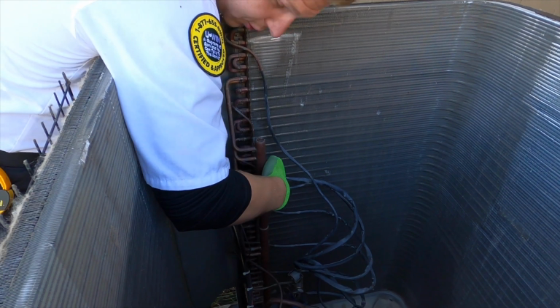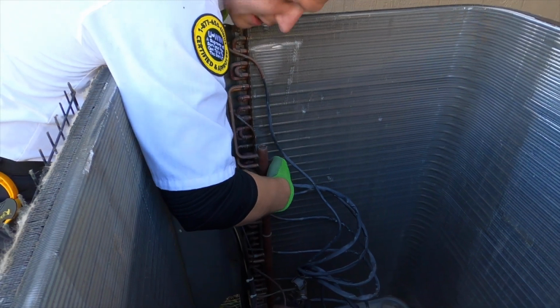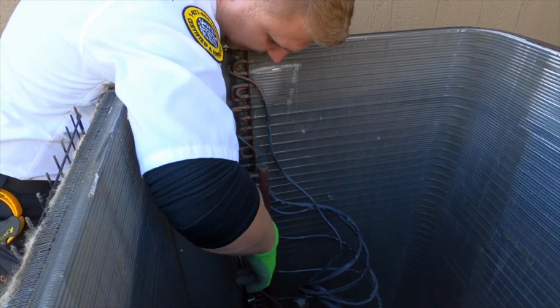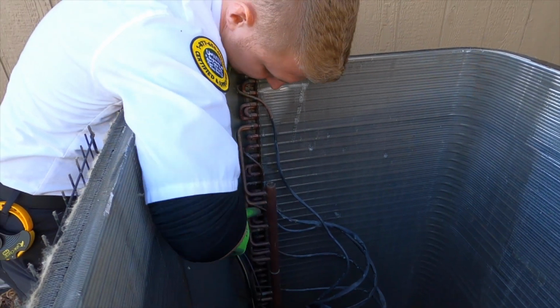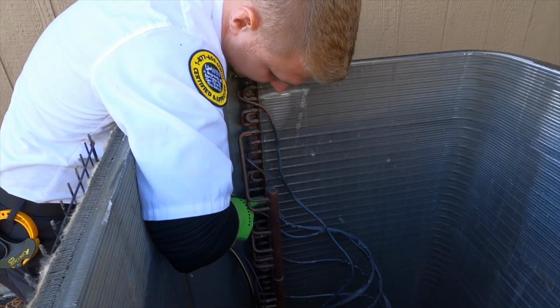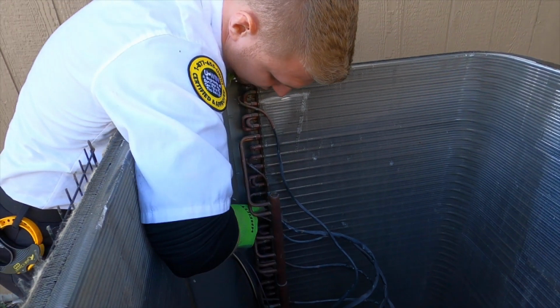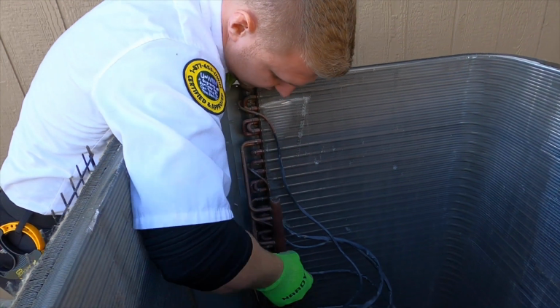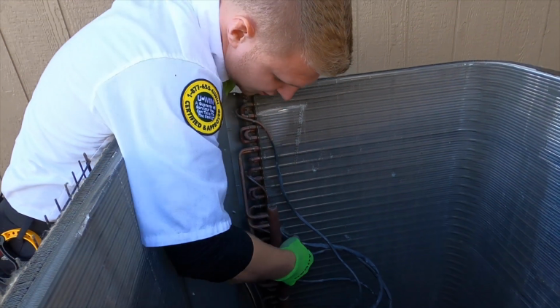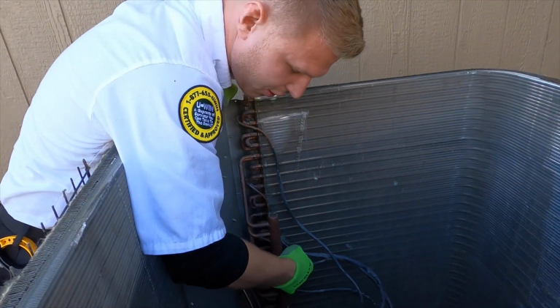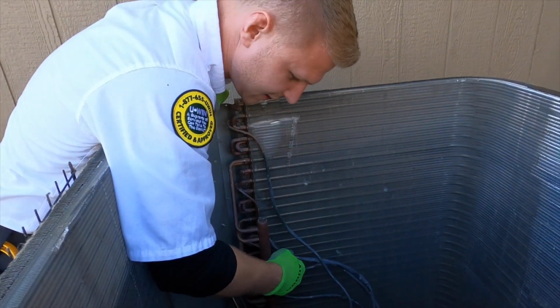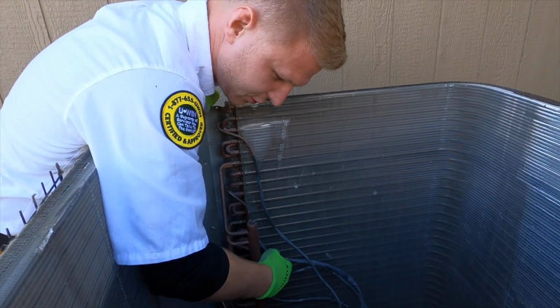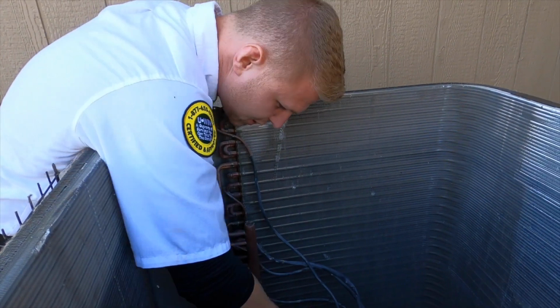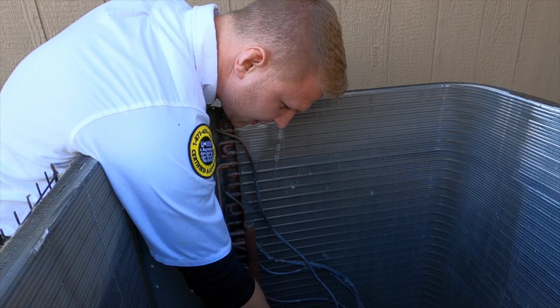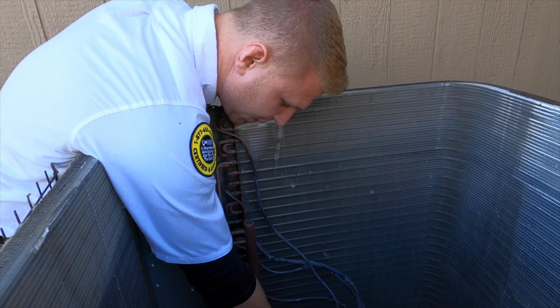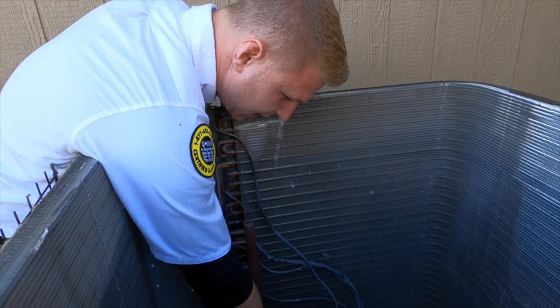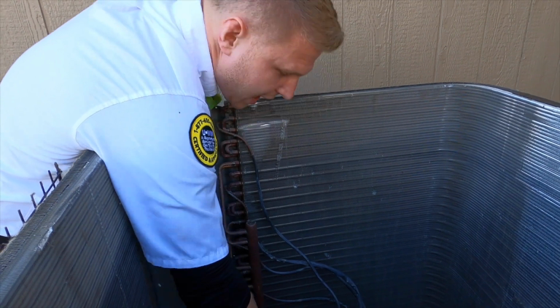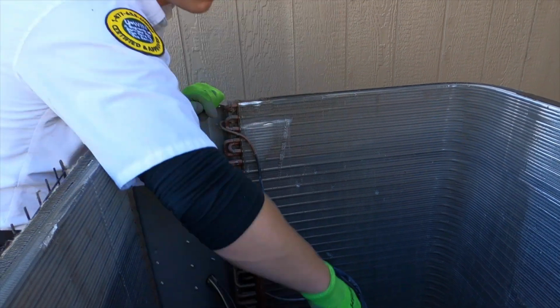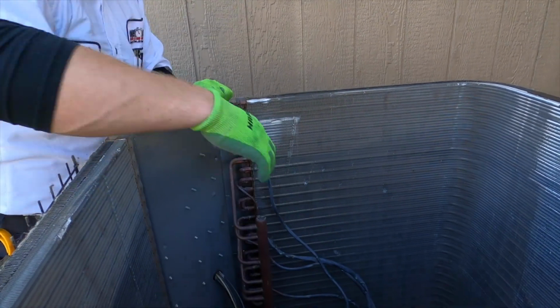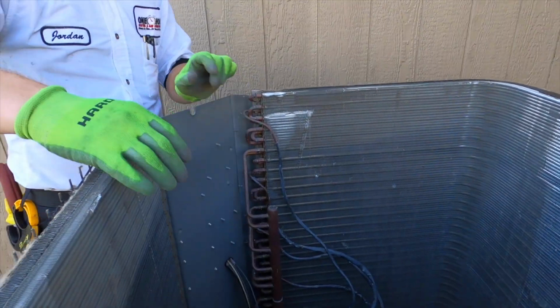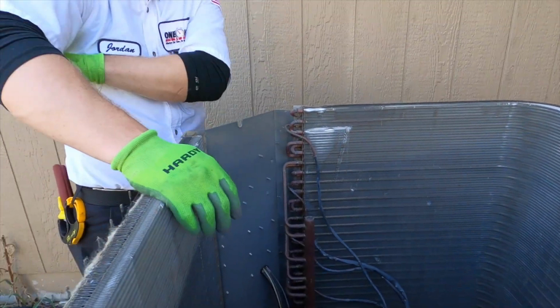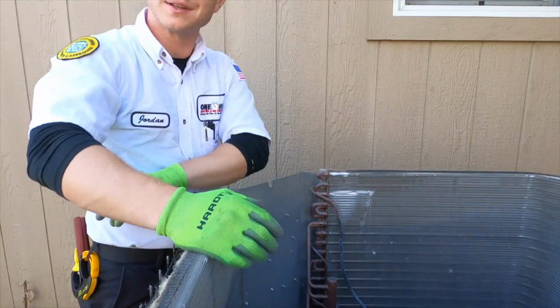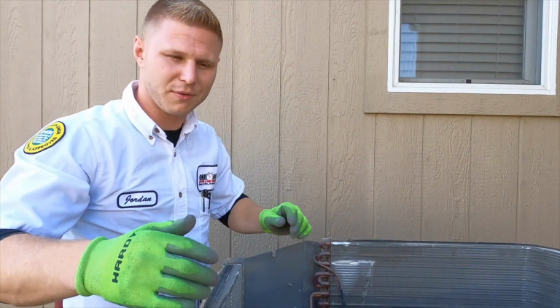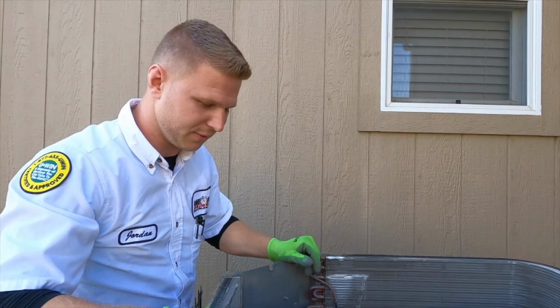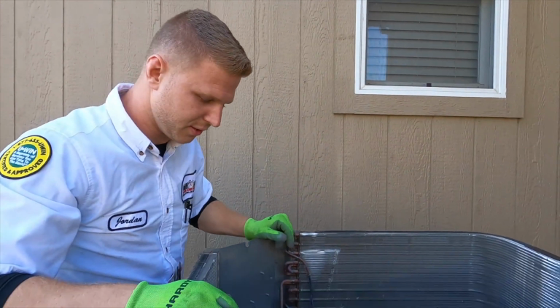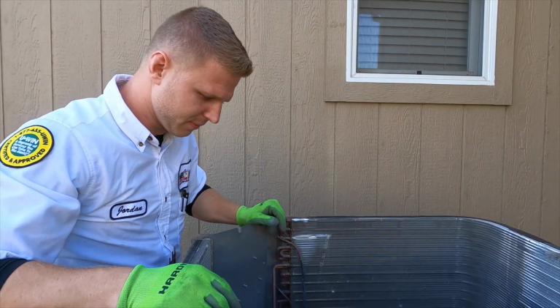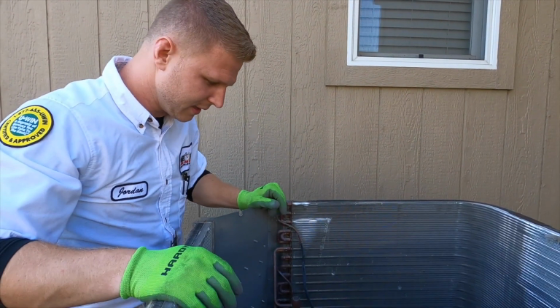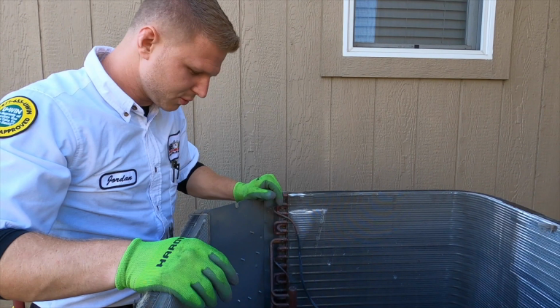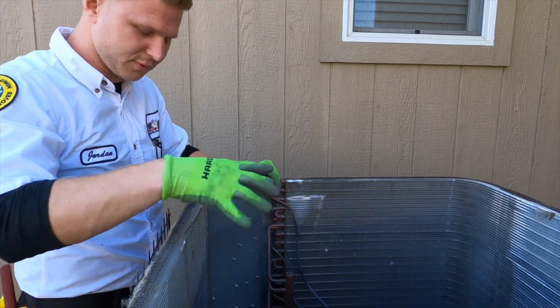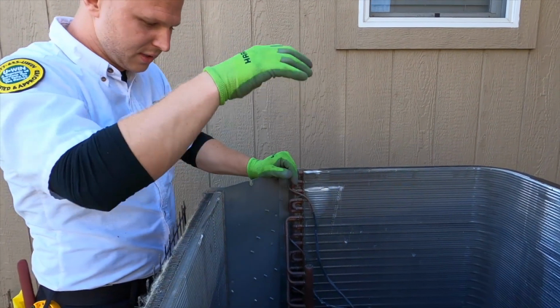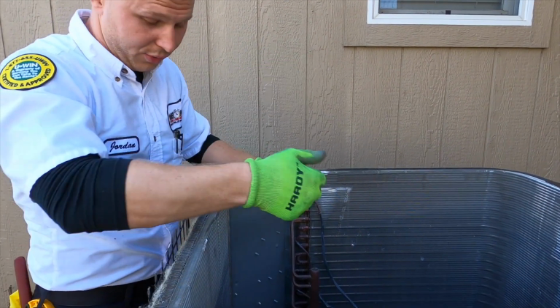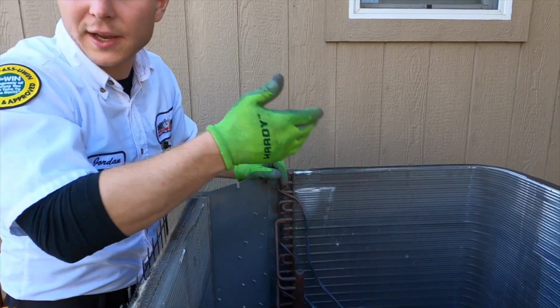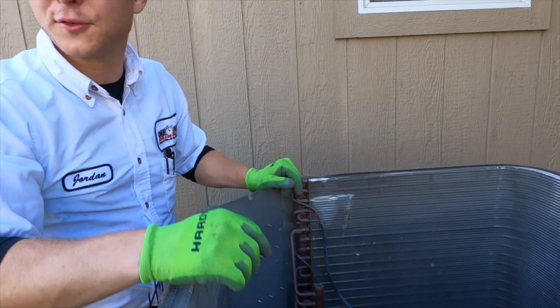I pull these apart right here — they're rubbing against each other, rubbing against the side. You can see it kind of folded some fins over. That's not major damage or anything, but why have it when it's completely preventable? Those could have run for 15 years and never caused a problem.